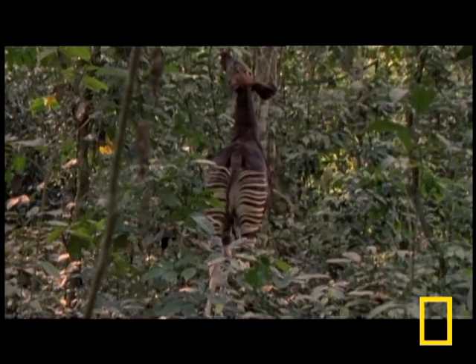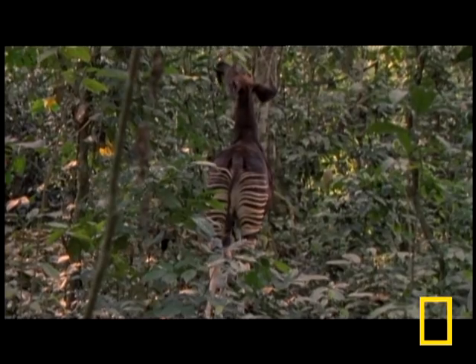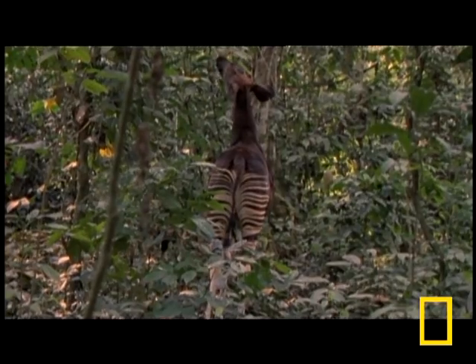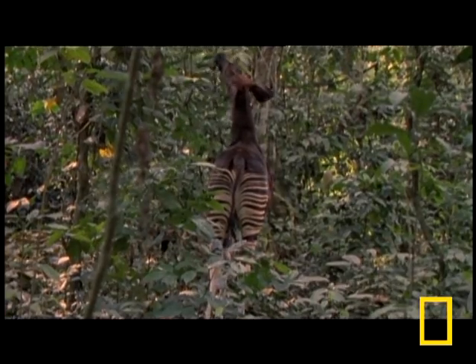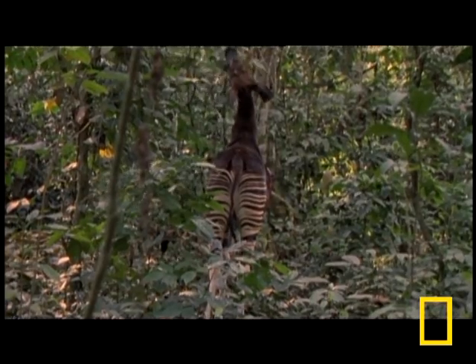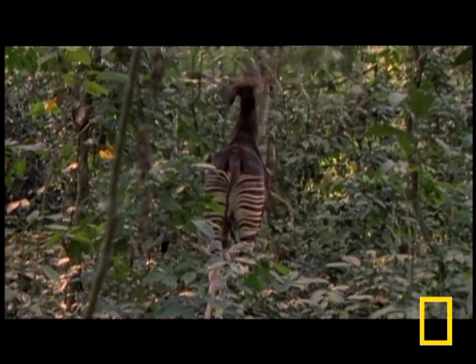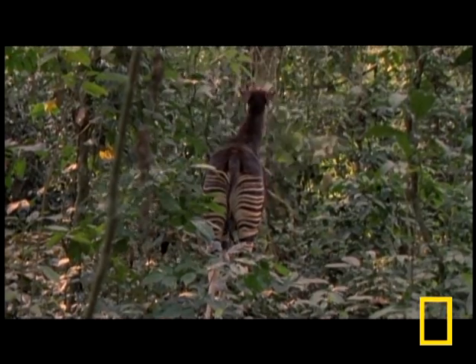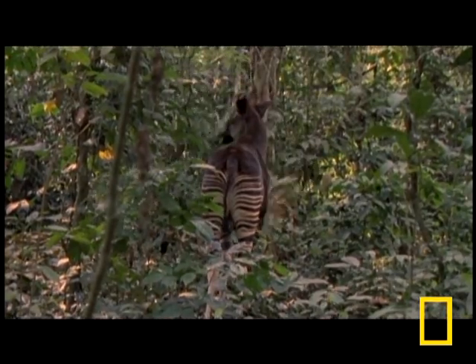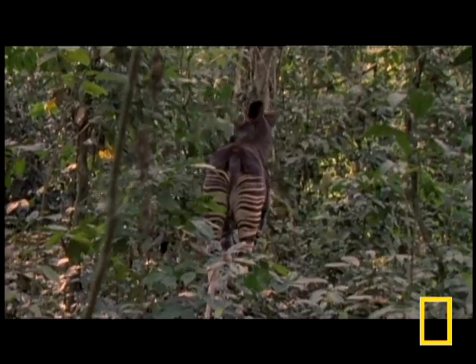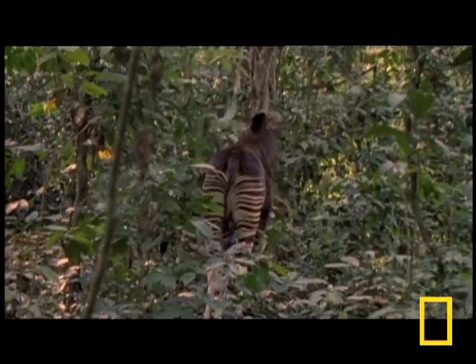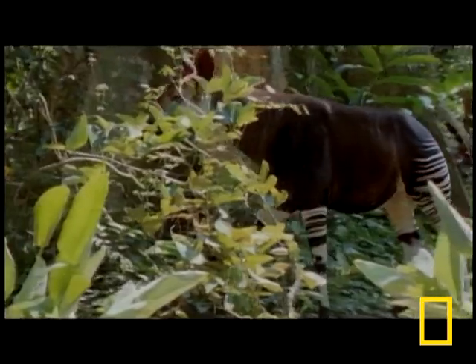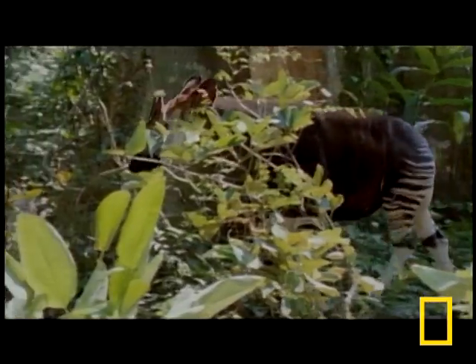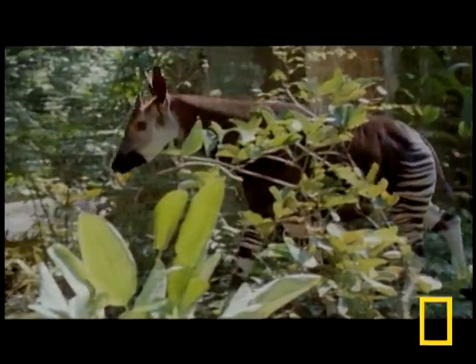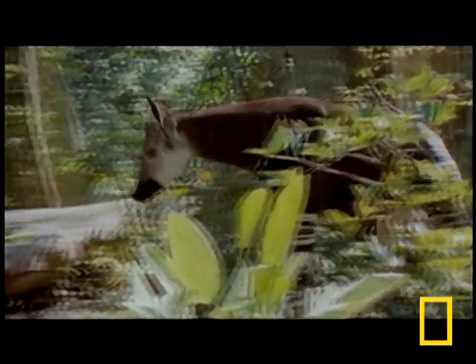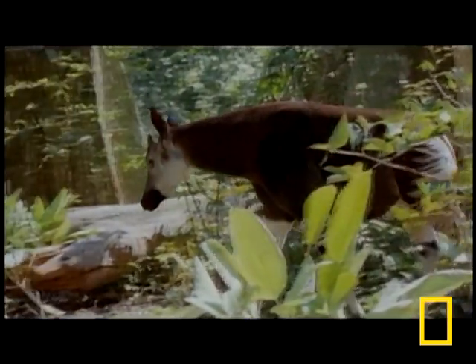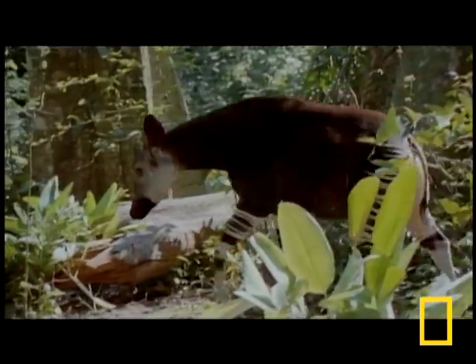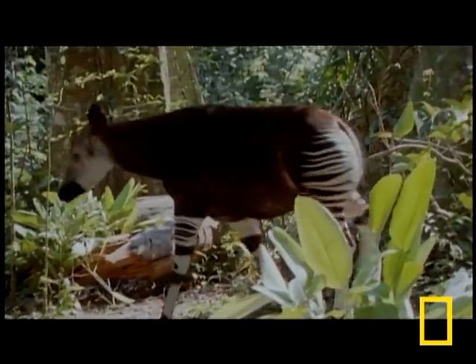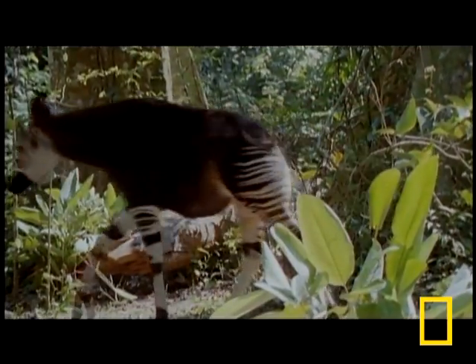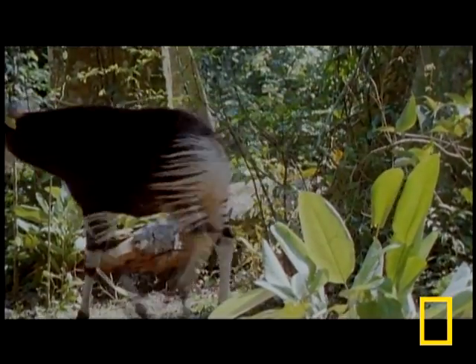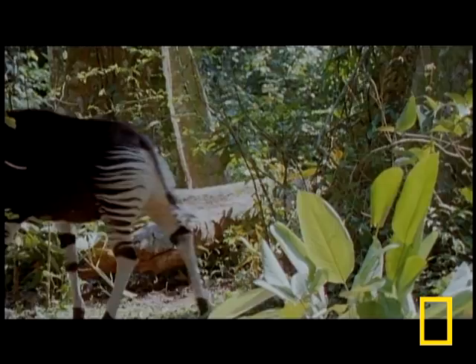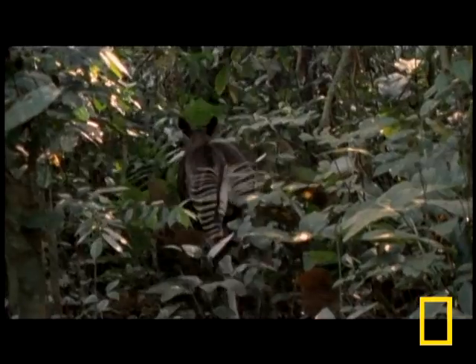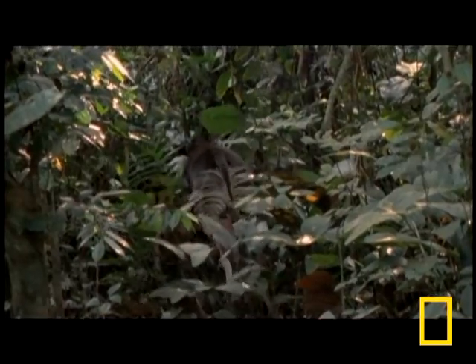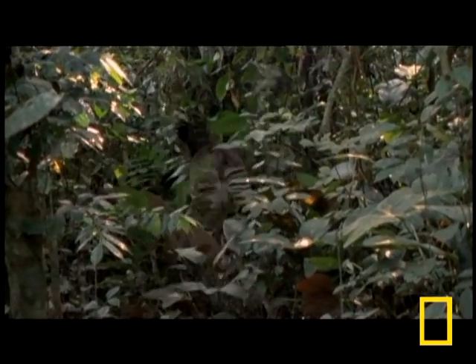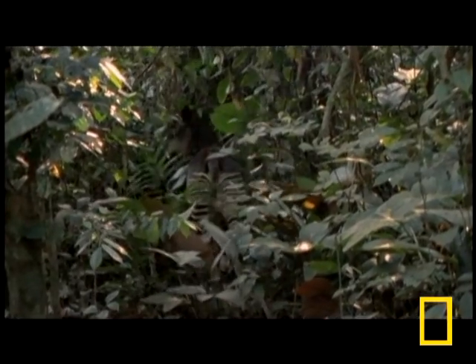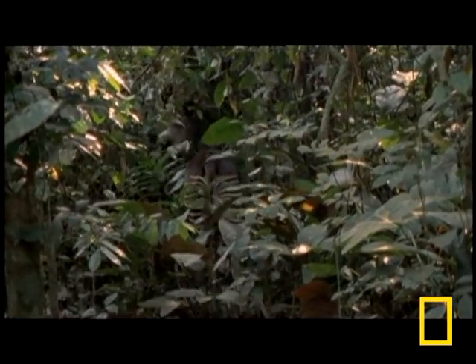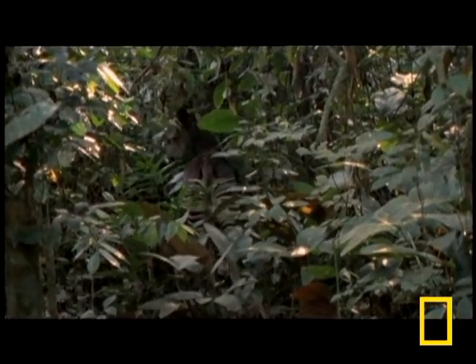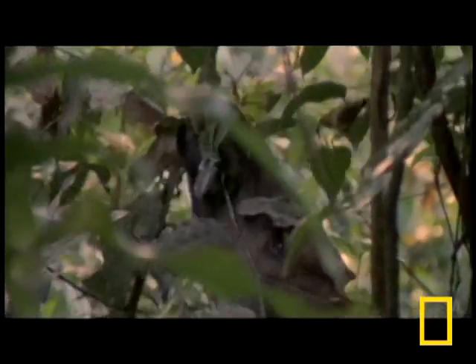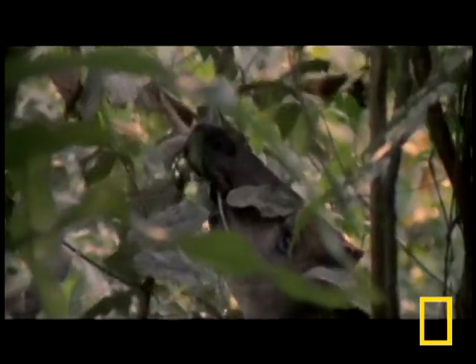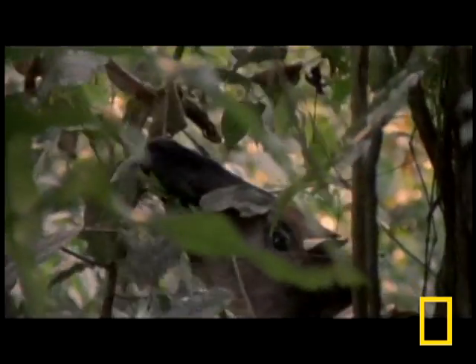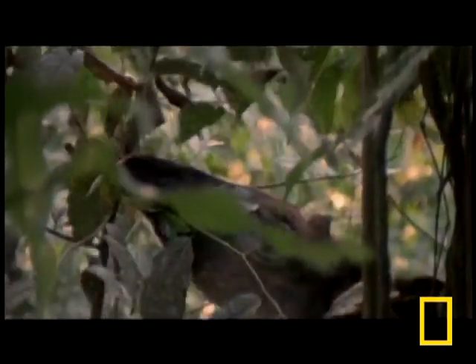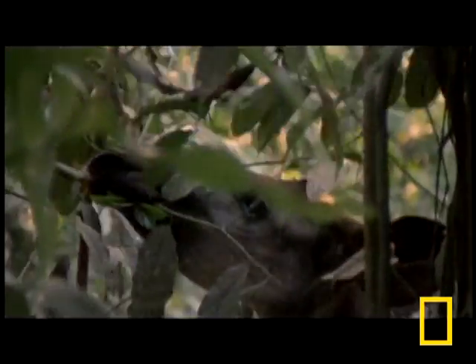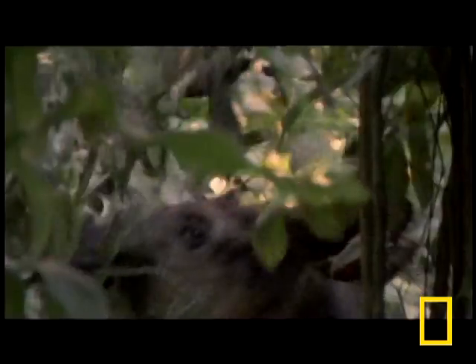Scientists didn't even know about the okapi until the 20th century. What is it? Its legs have markings somewhat like a zebra, which give it cover in the jungle. But its face is much more like its relative, the giraffe.